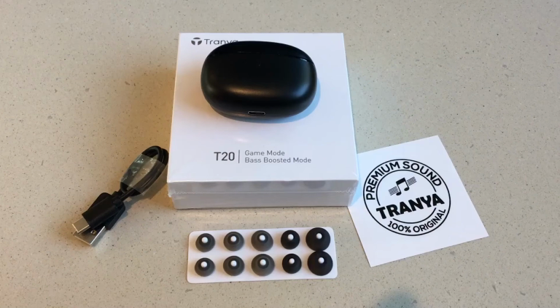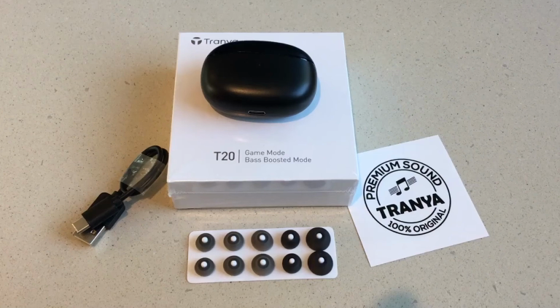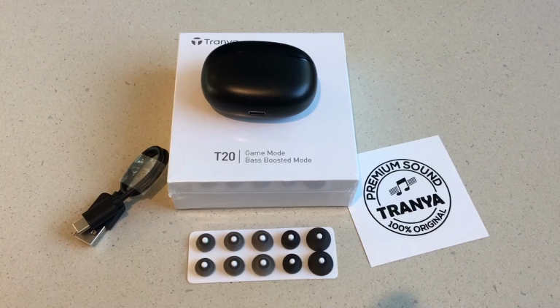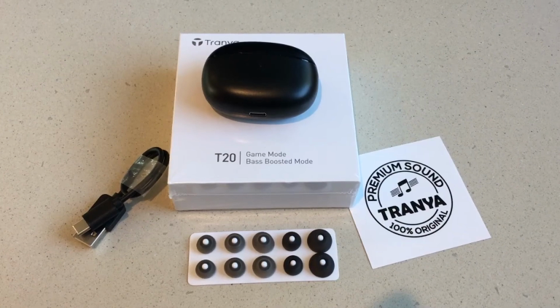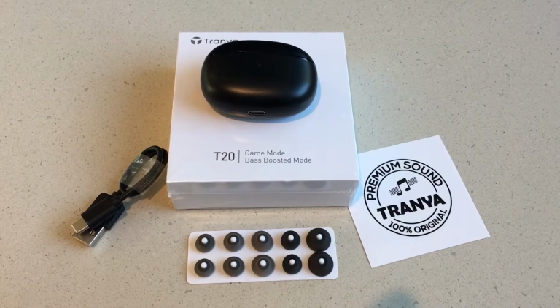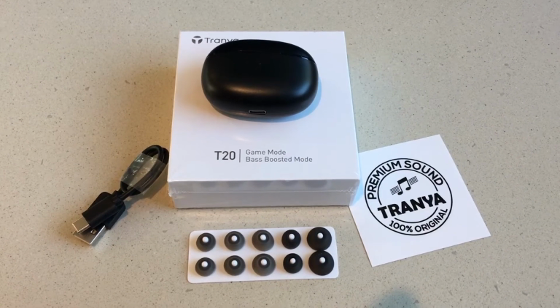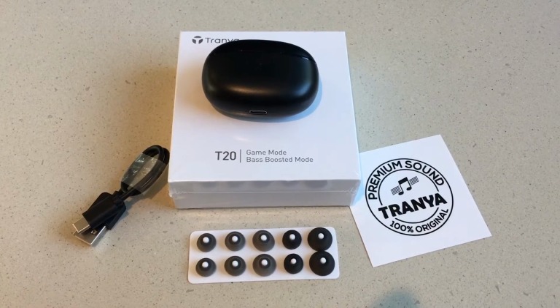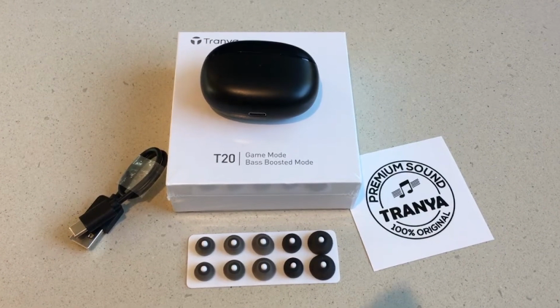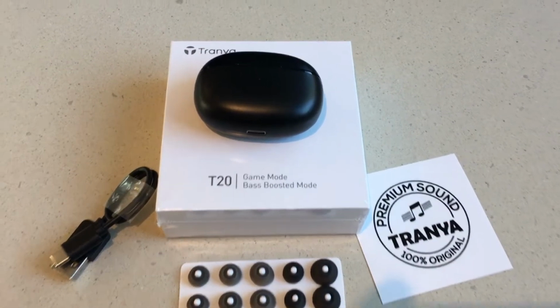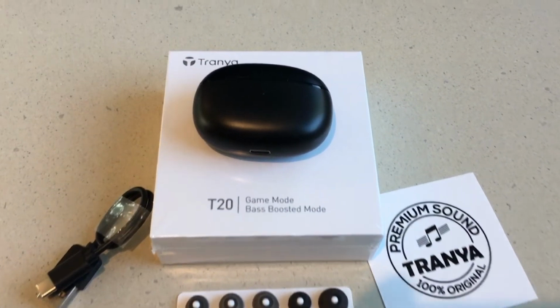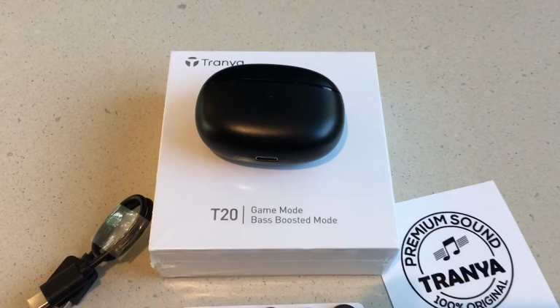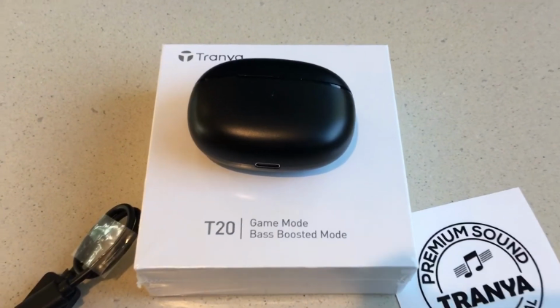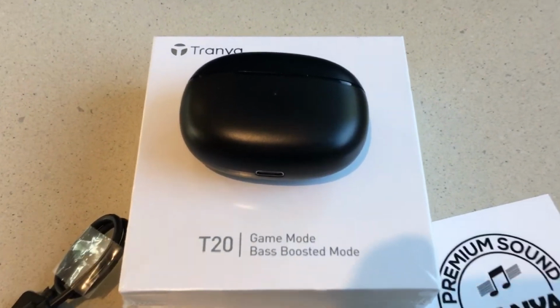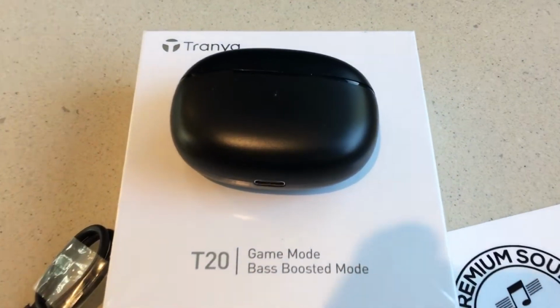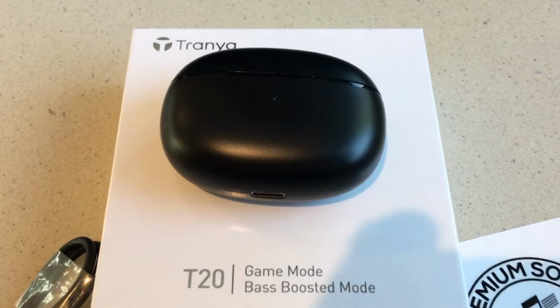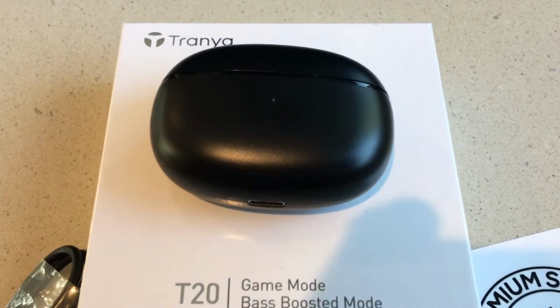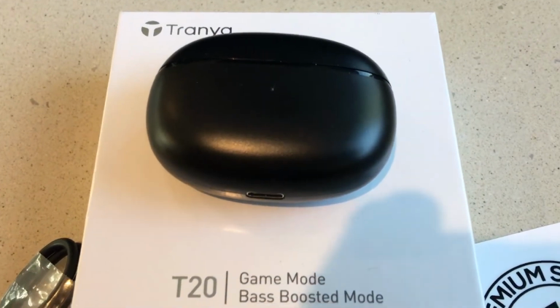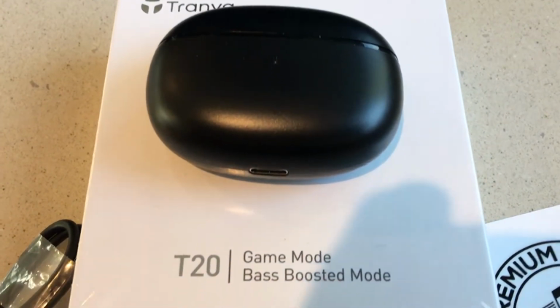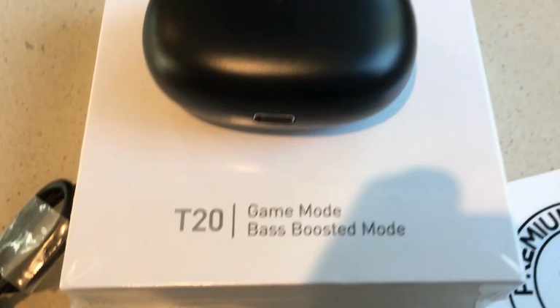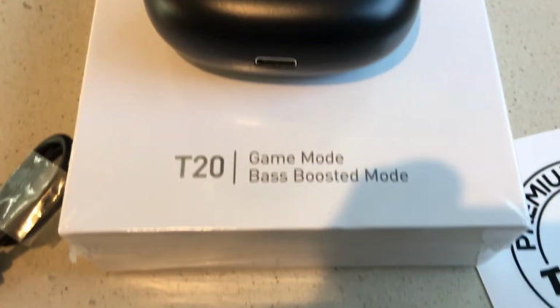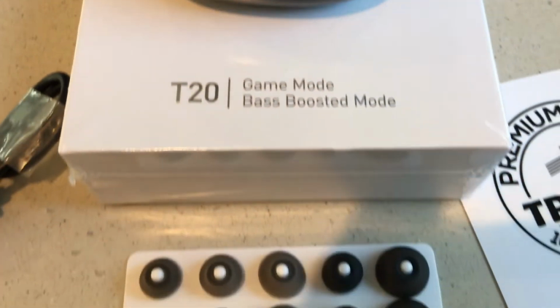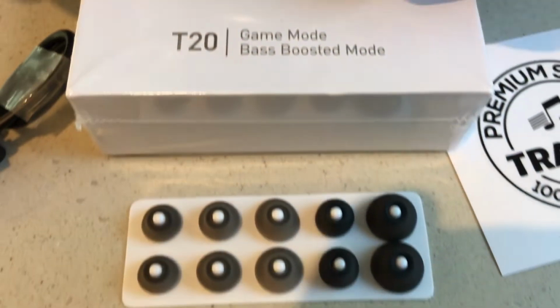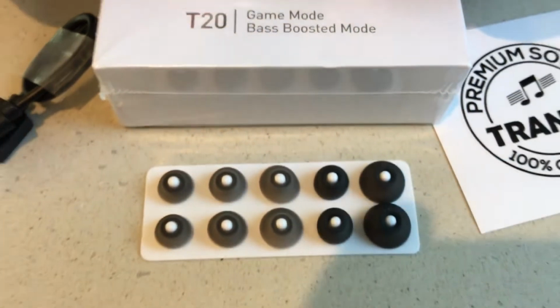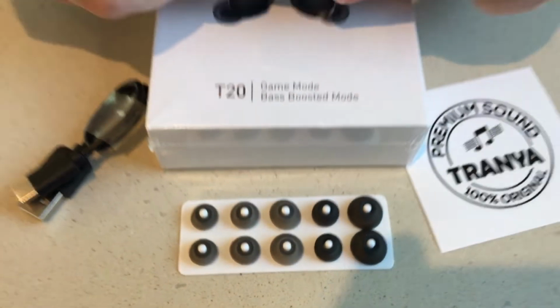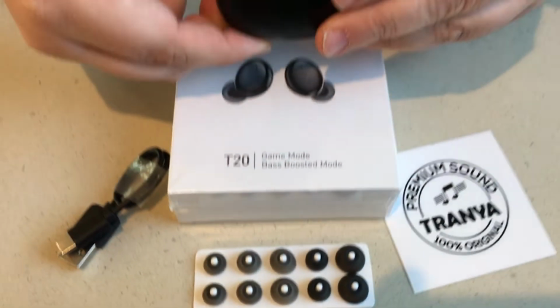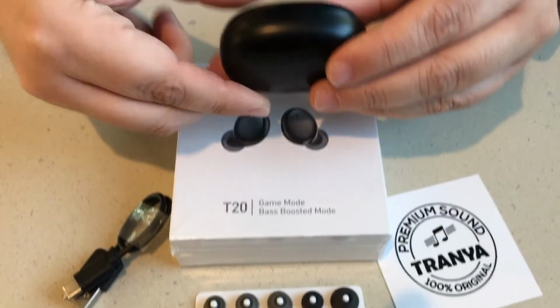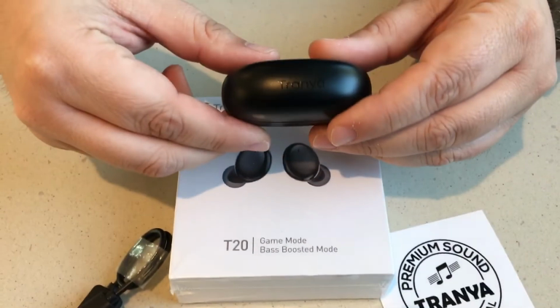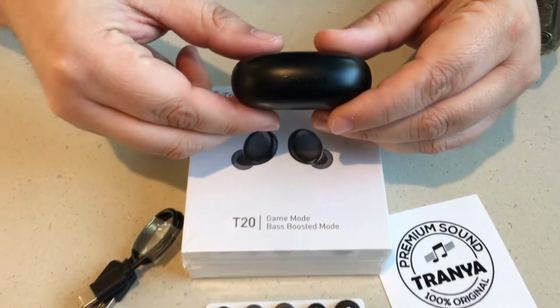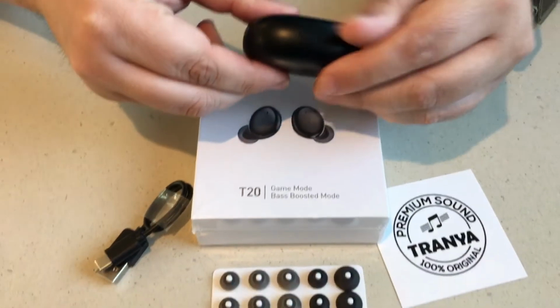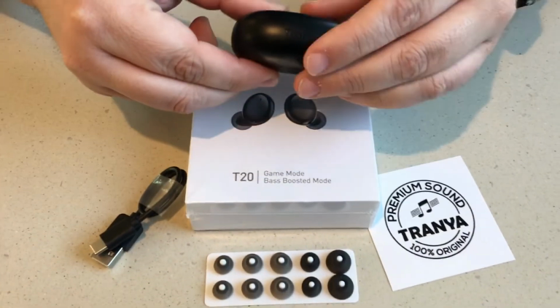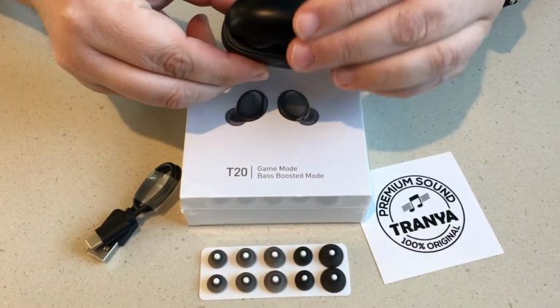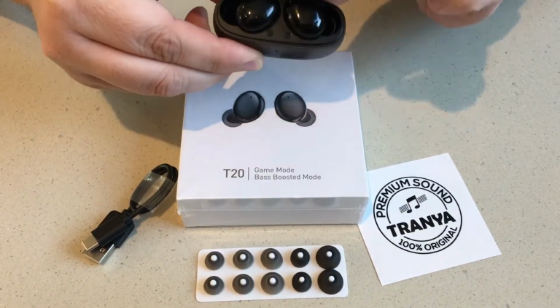Hi, this is Chris — 24k on Instagram, 24k on Twitter, and 24k underscore lifestyle on TikTok. Today we're showcasing the Trania T20 Gaming Mode and Bass Boosted Mode True Wireless Earbuds.